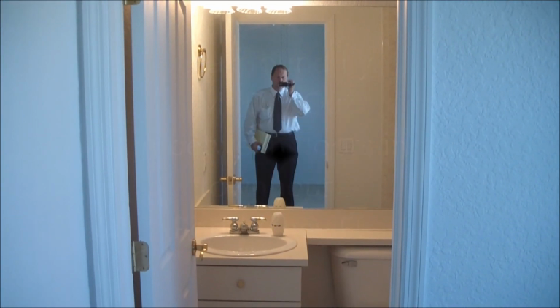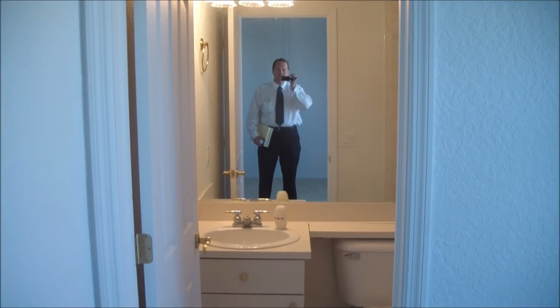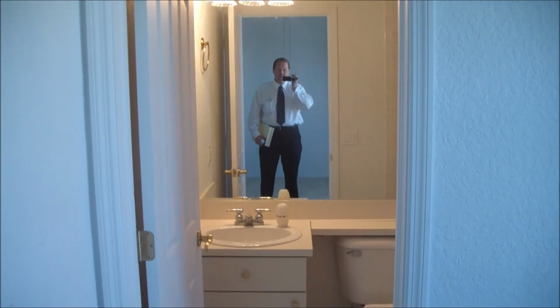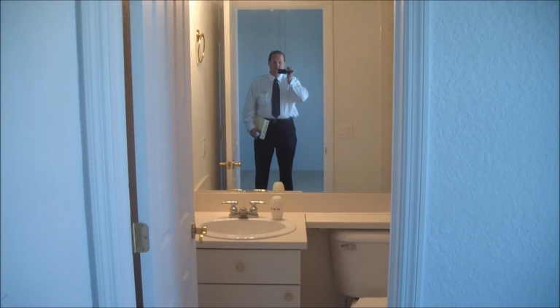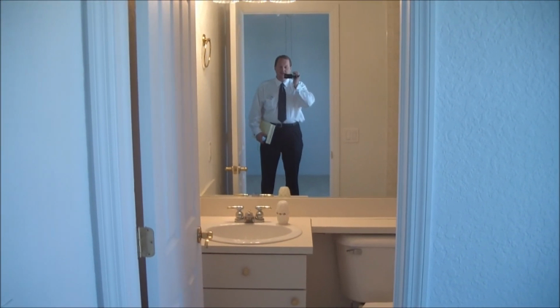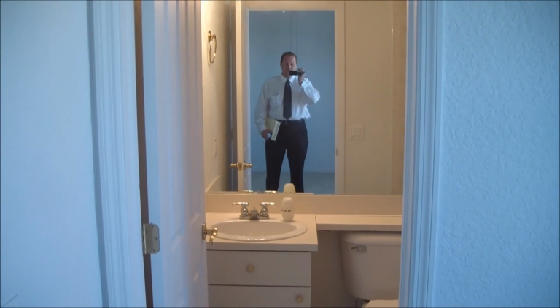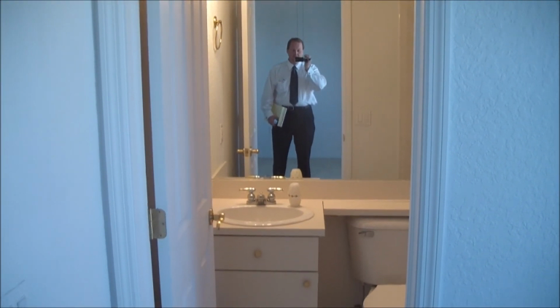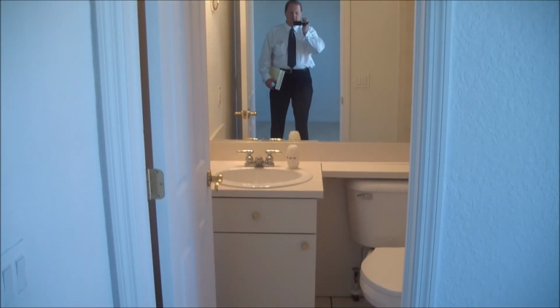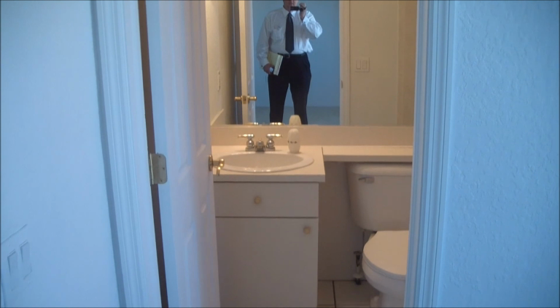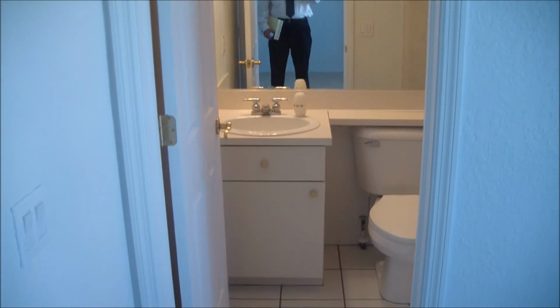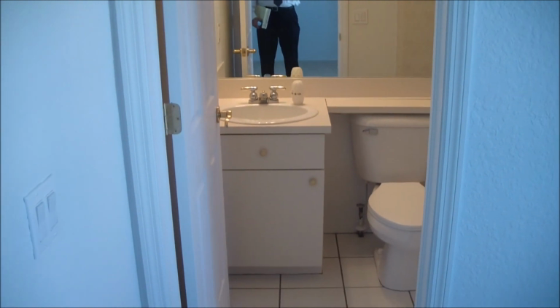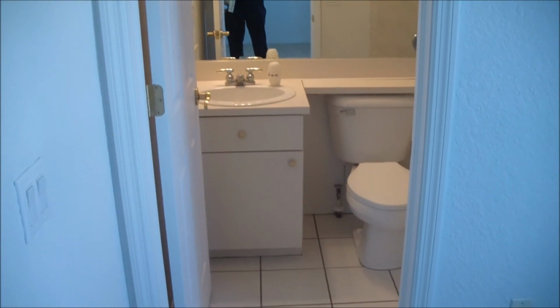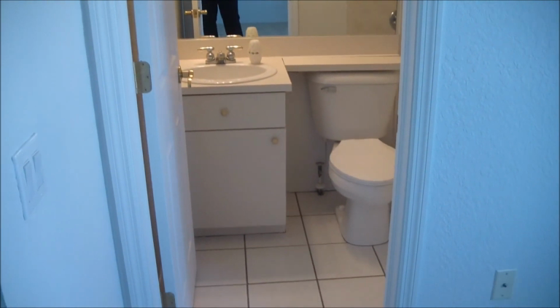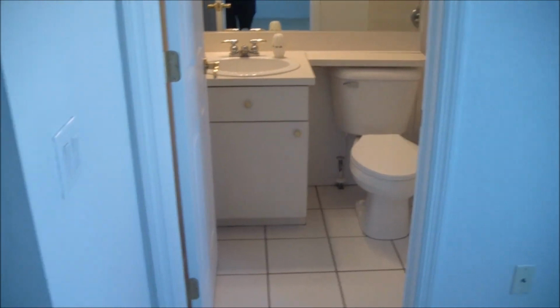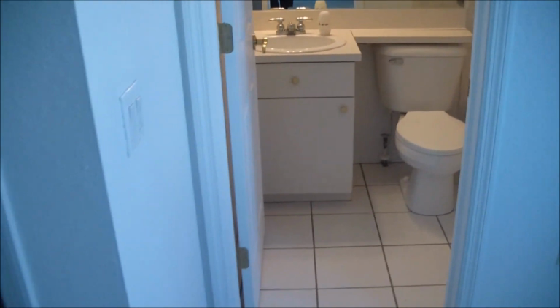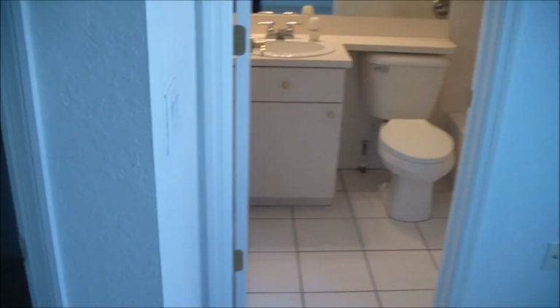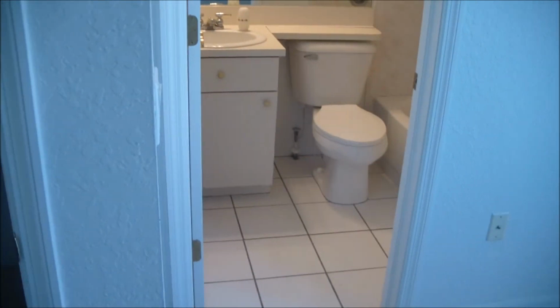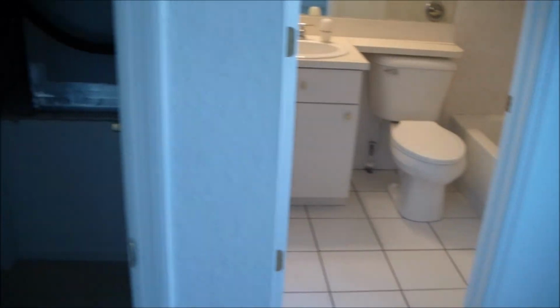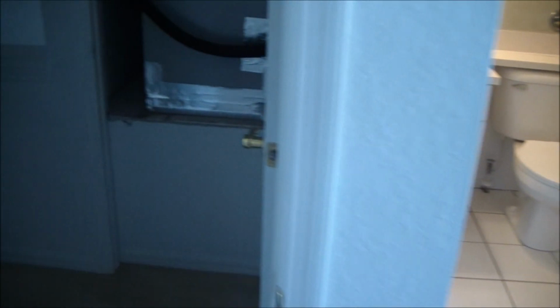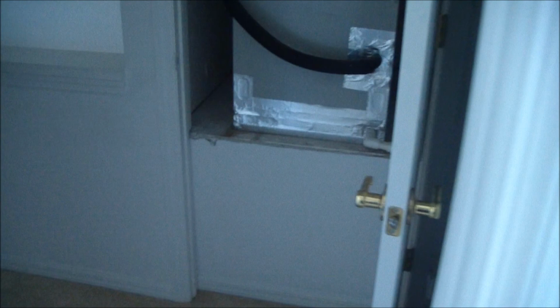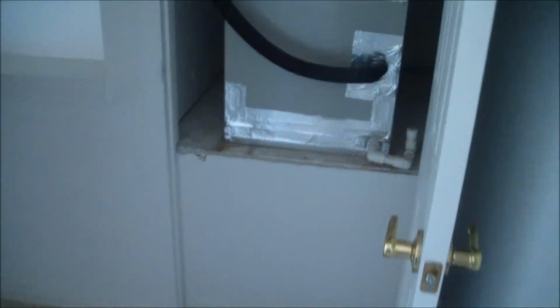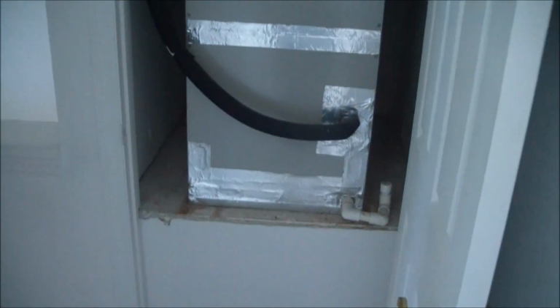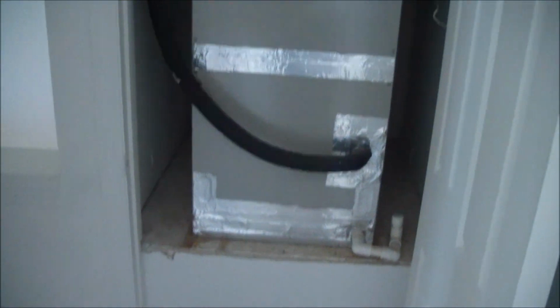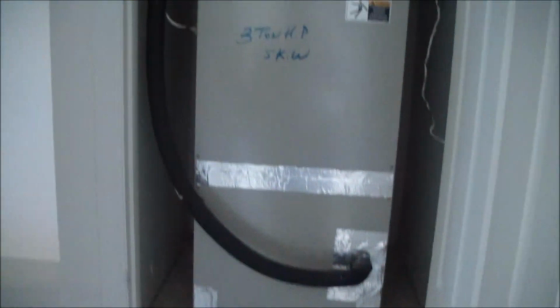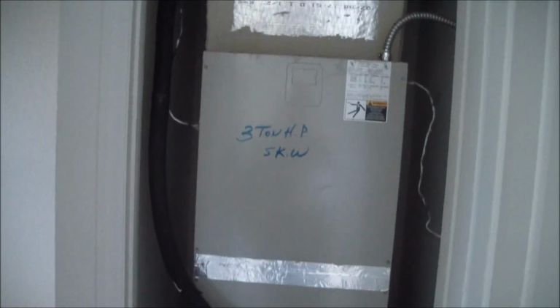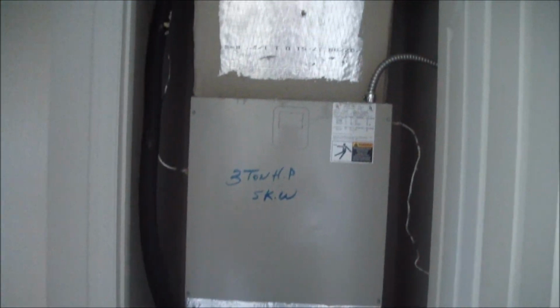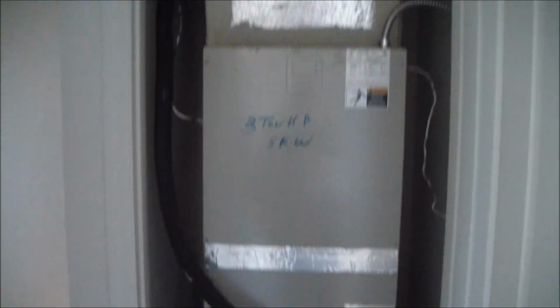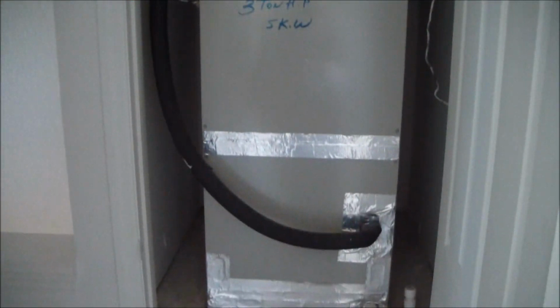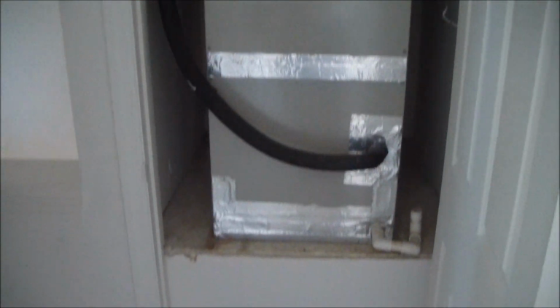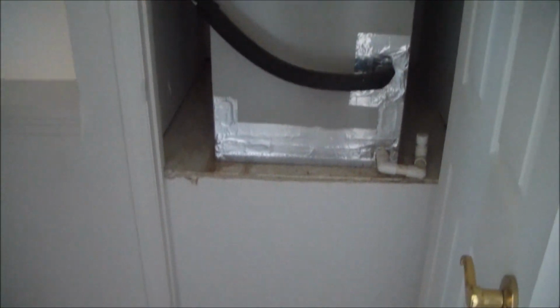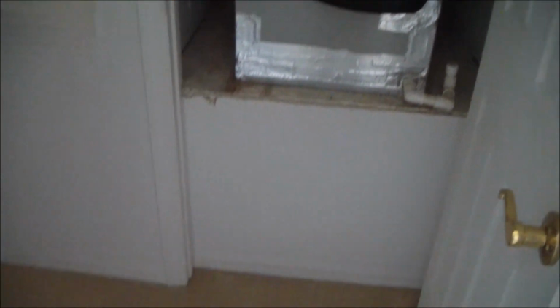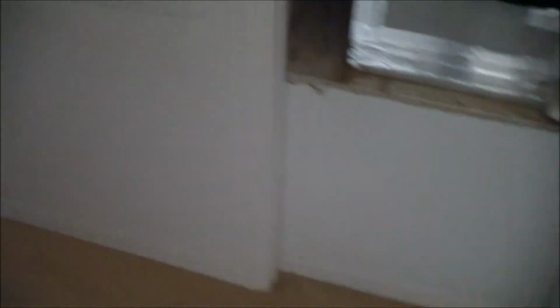This is Matt. I'm at a townhouse in Port Richey. There's a bathroom here — everything tests dry. There's an AC unit here, and this is all dry here as well.